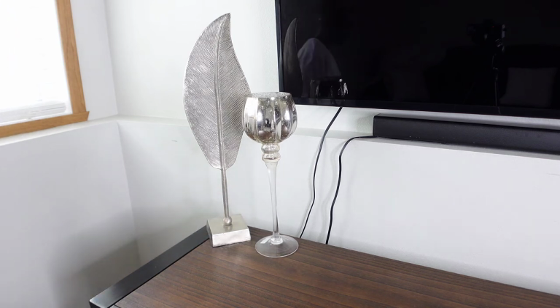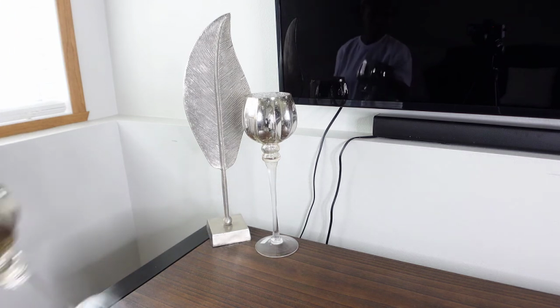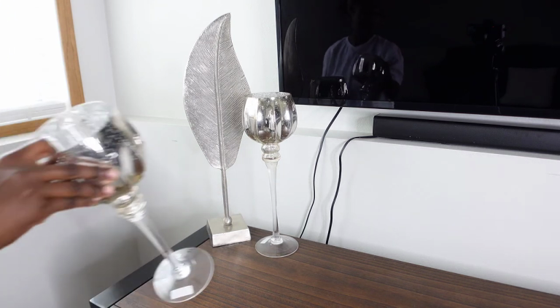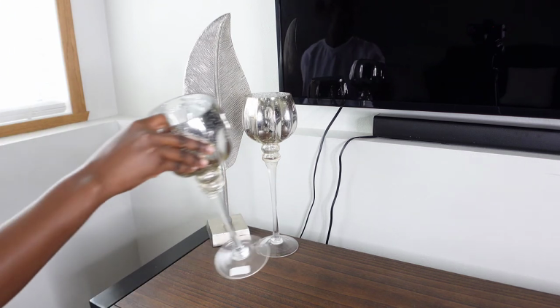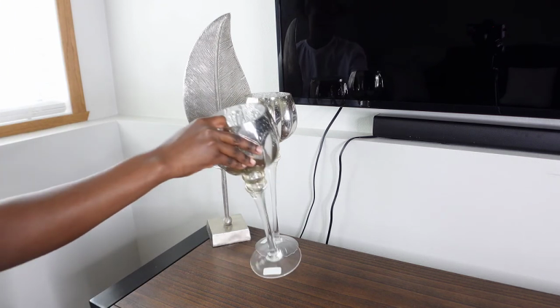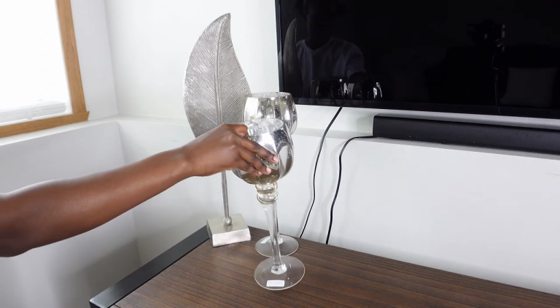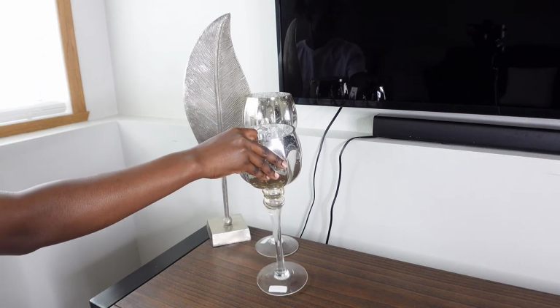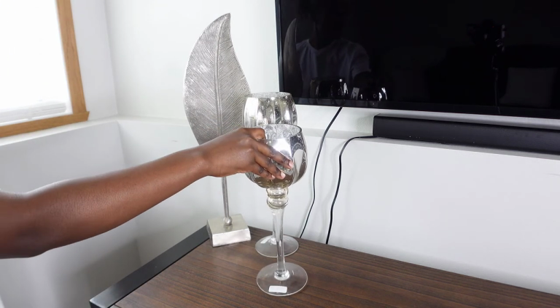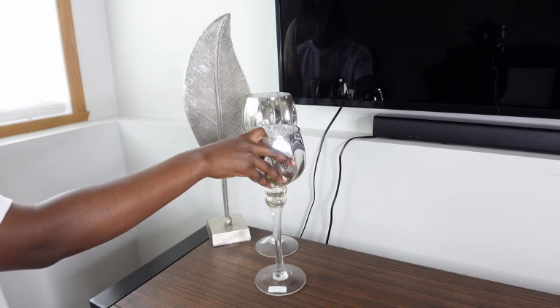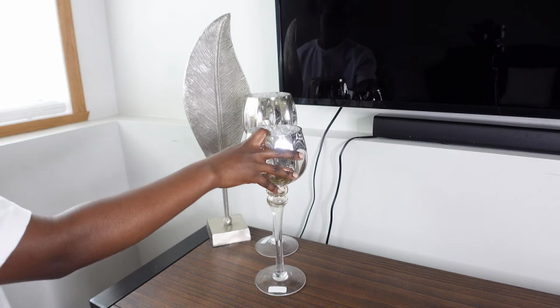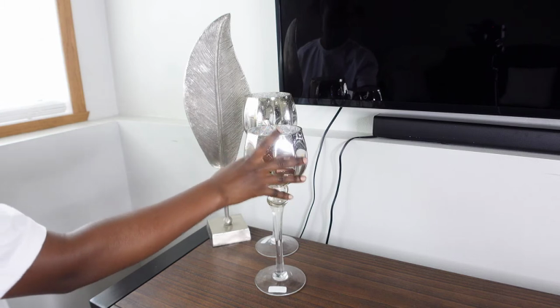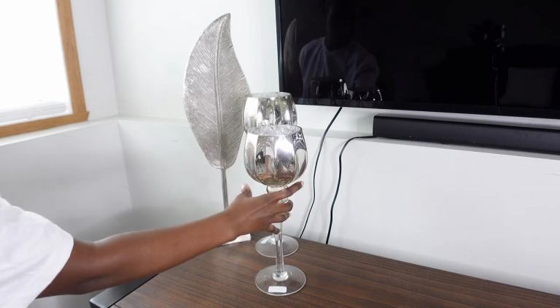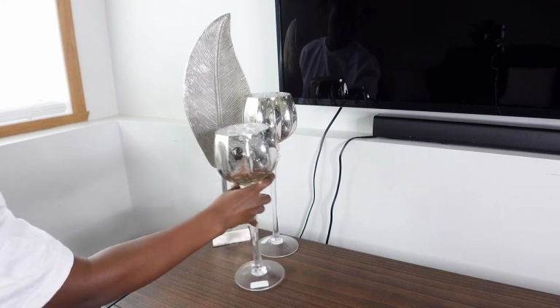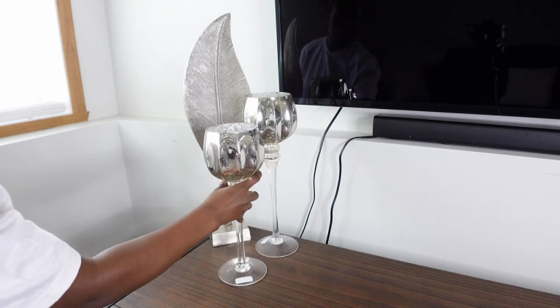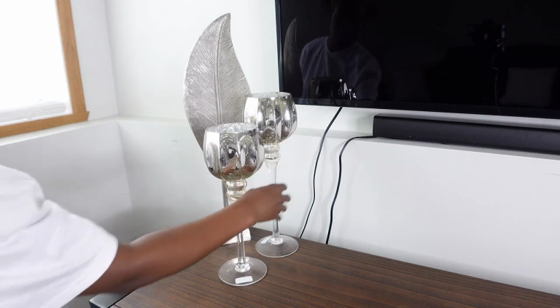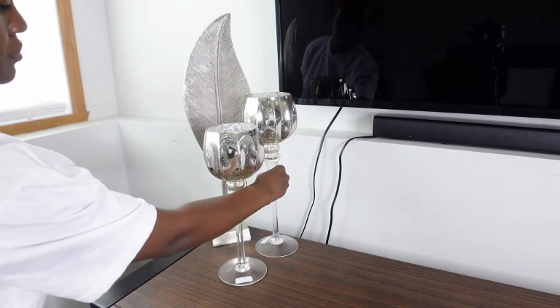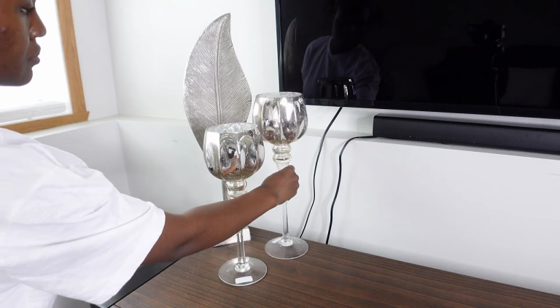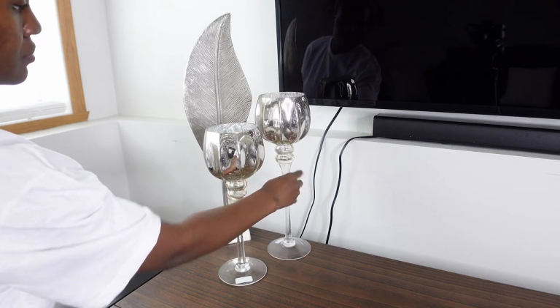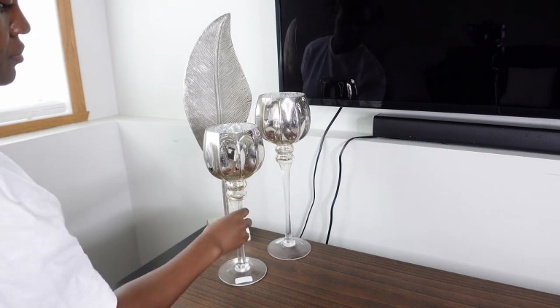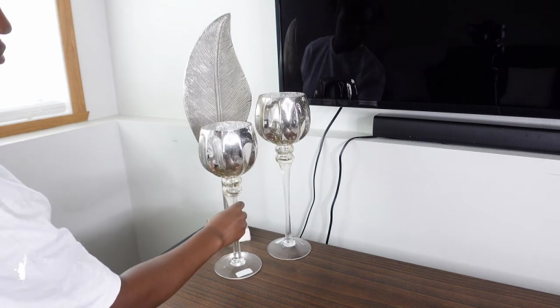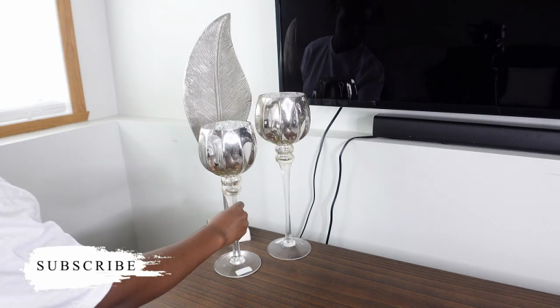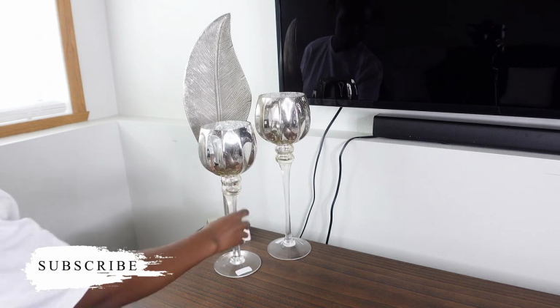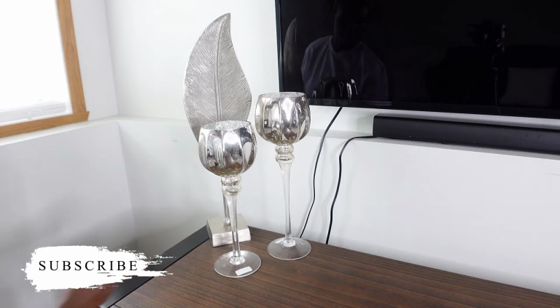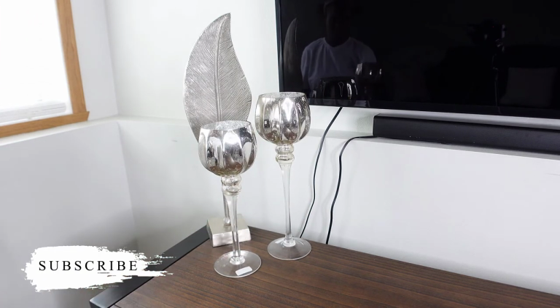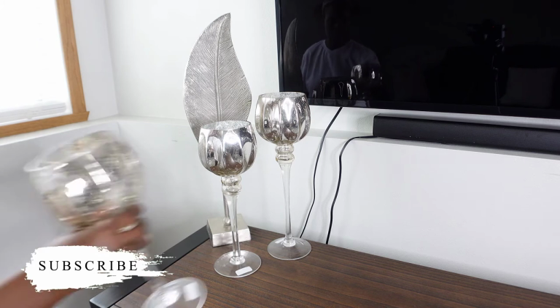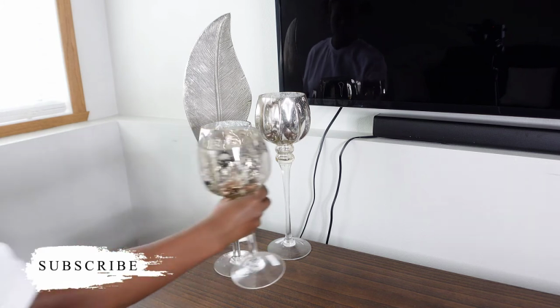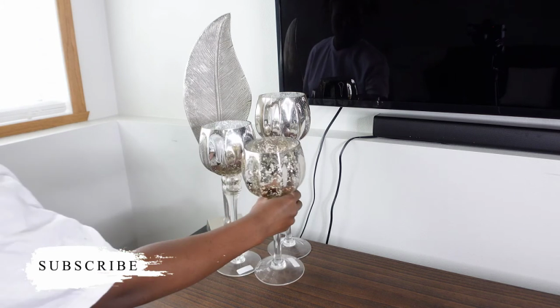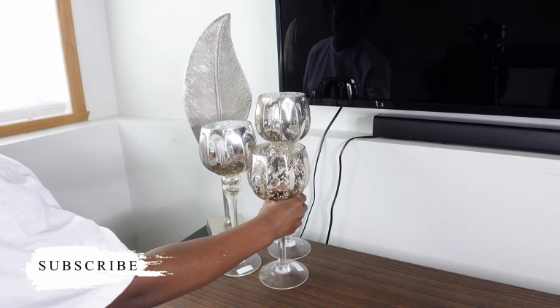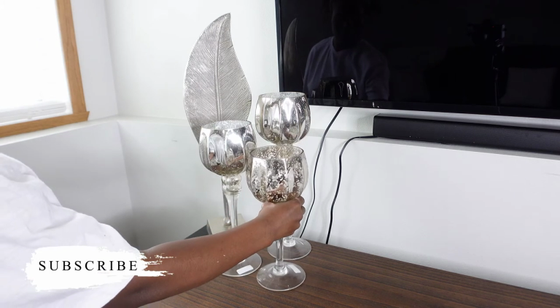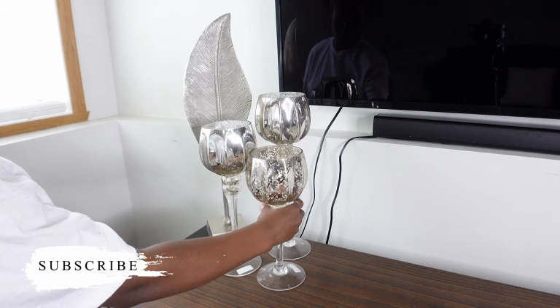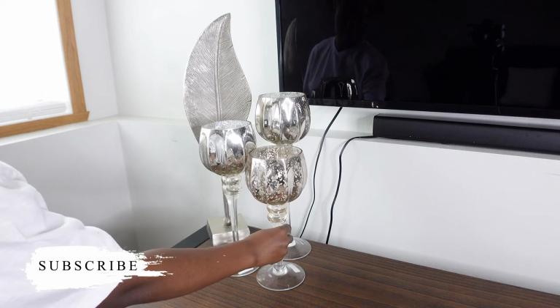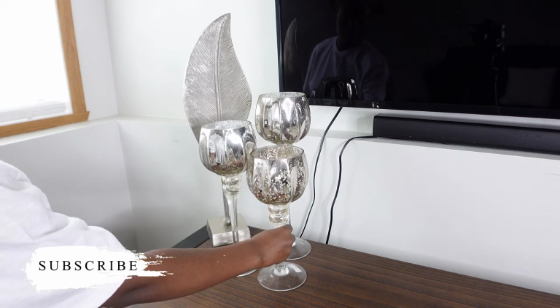I know you guys can easily see the cords hanging behind the TV and my little speaker here, but trust me, in person you won't be able to see them as much.